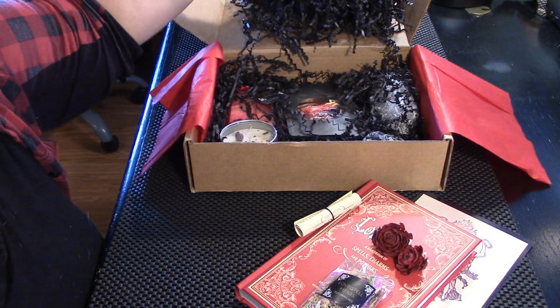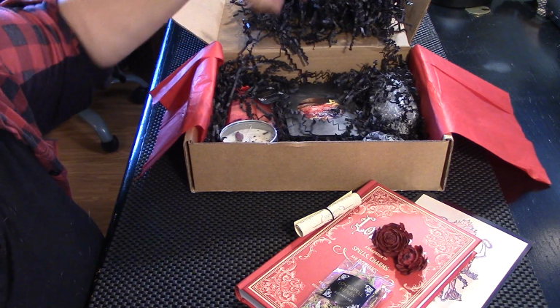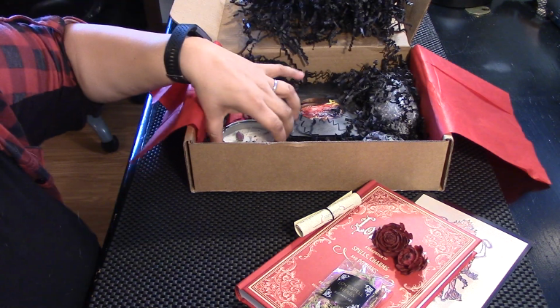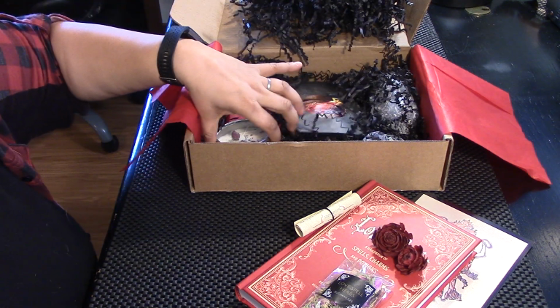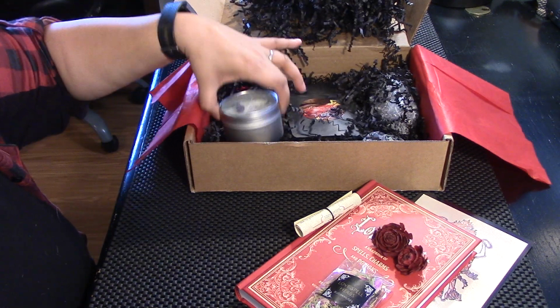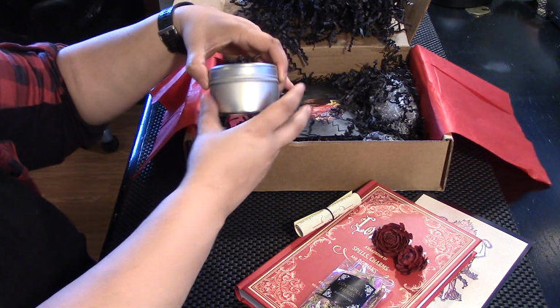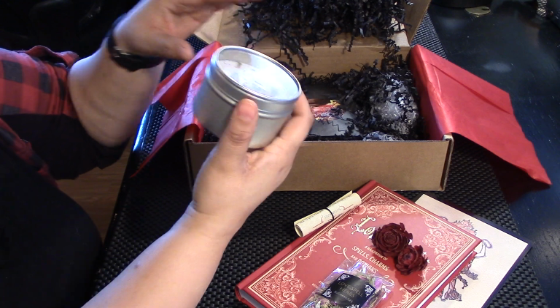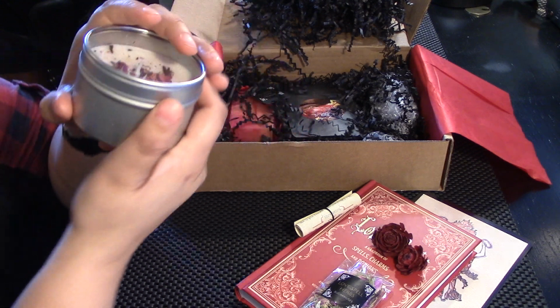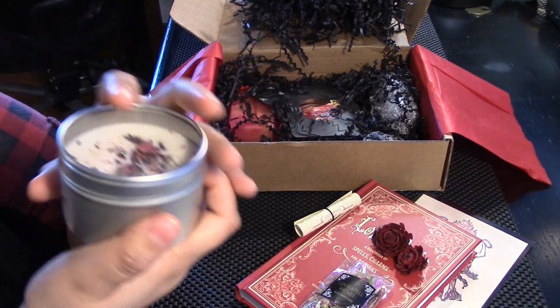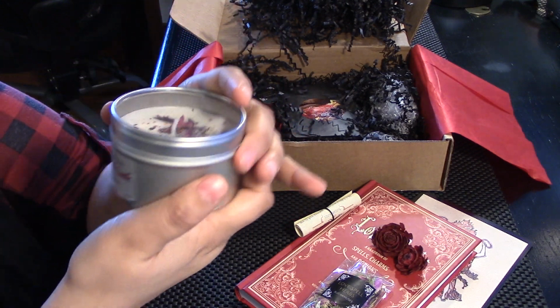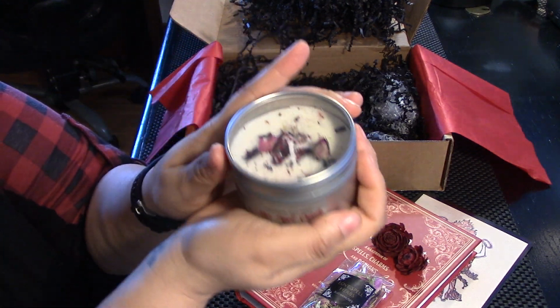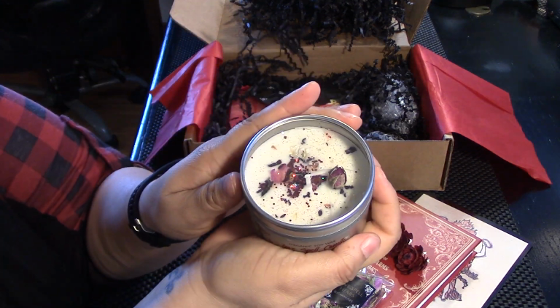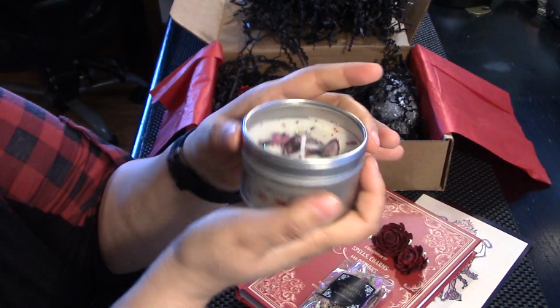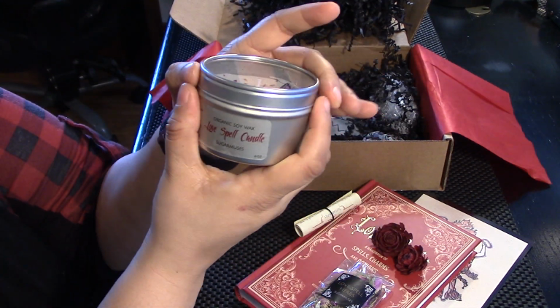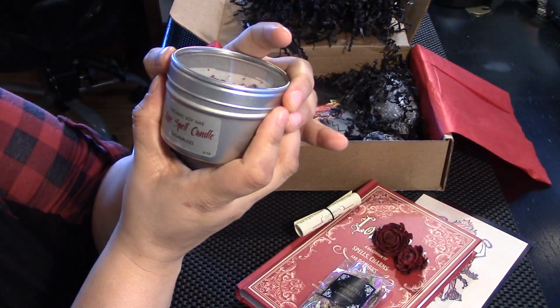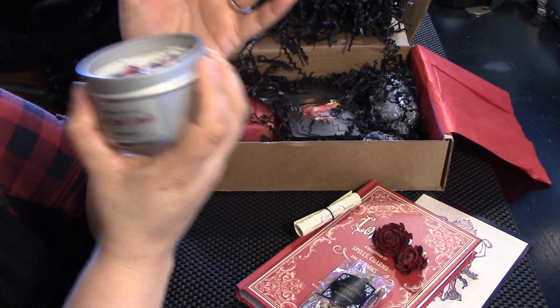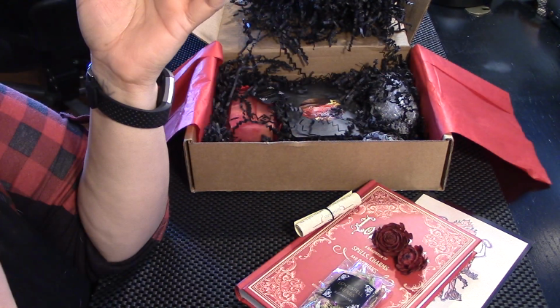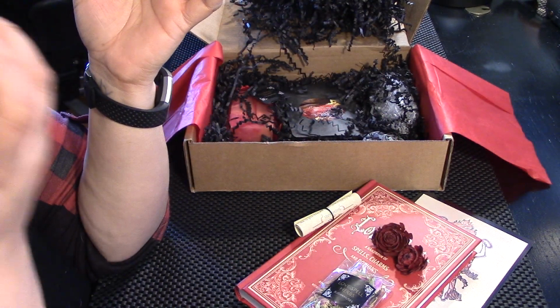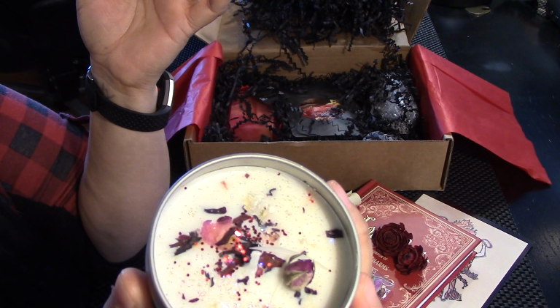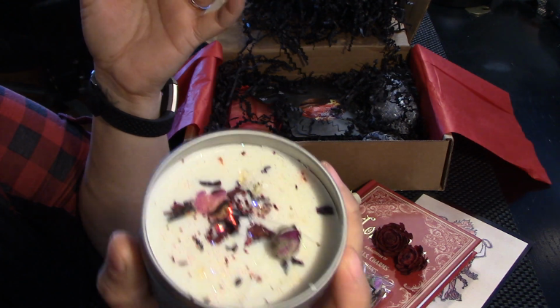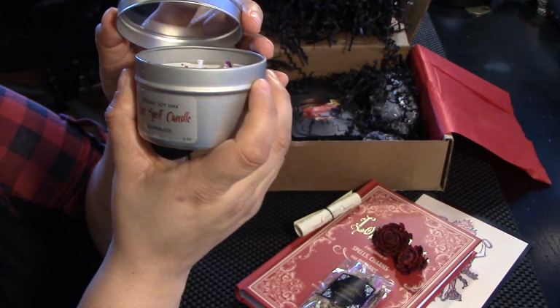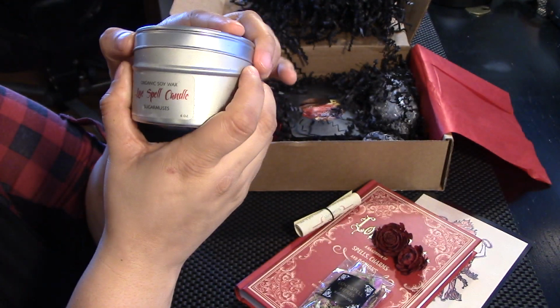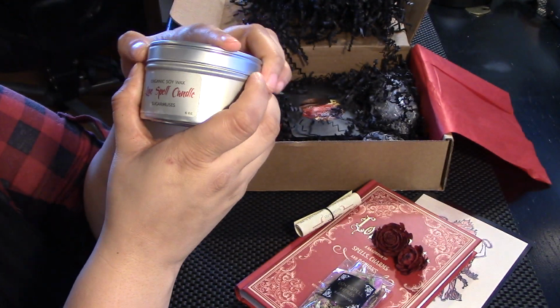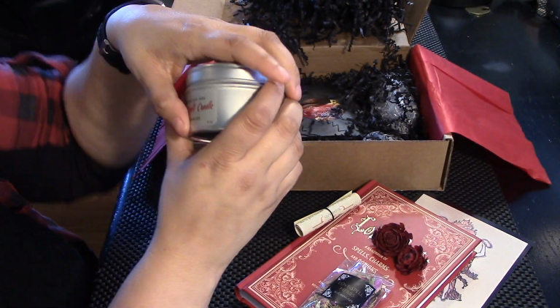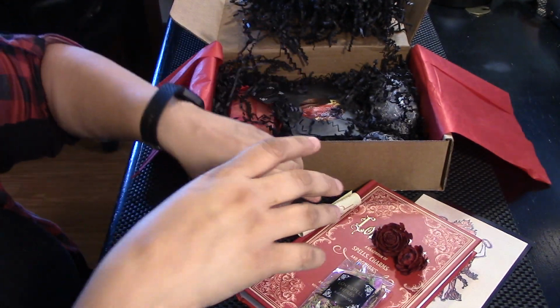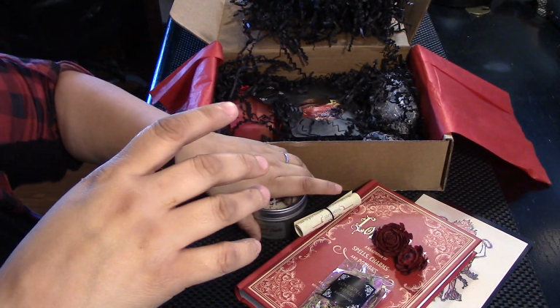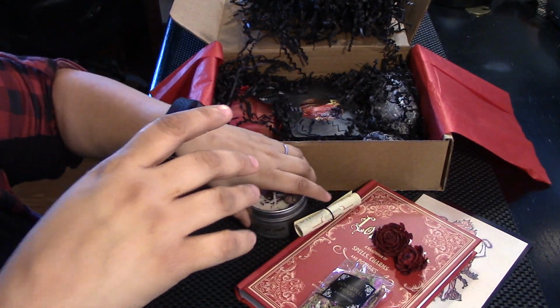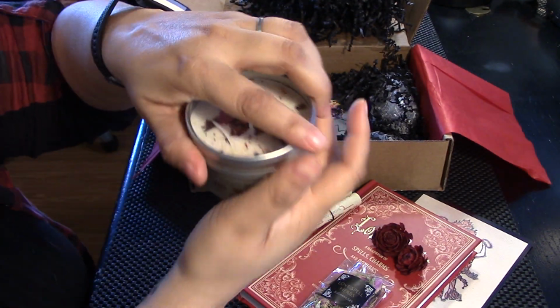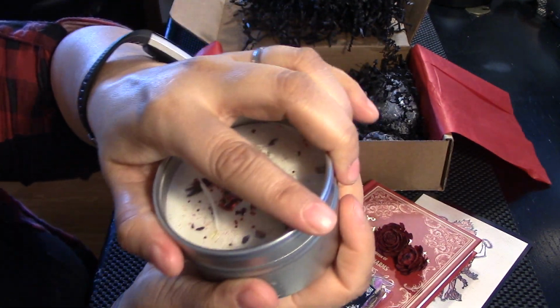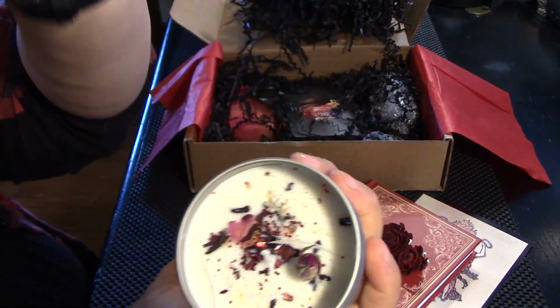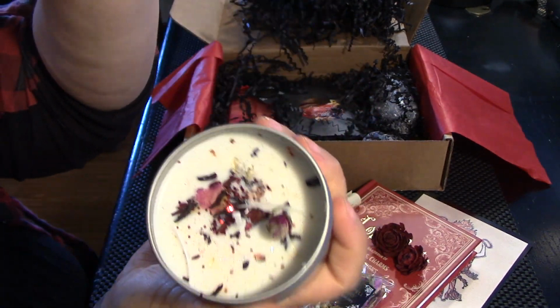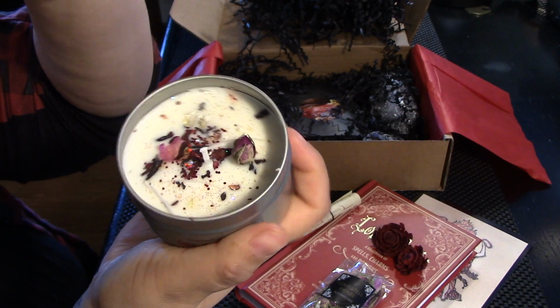We've got our candle — love spell candle. Smells like roses. Did I show you guys the top? Because it's pretty.